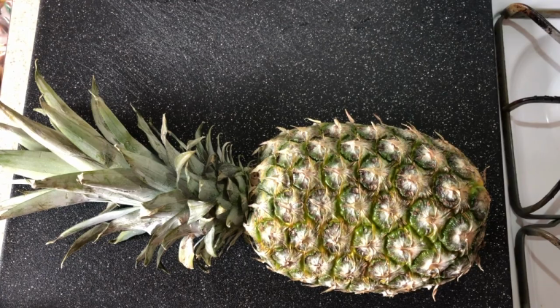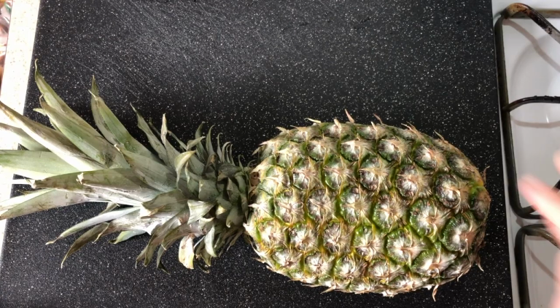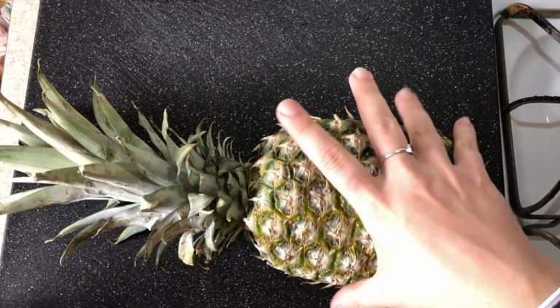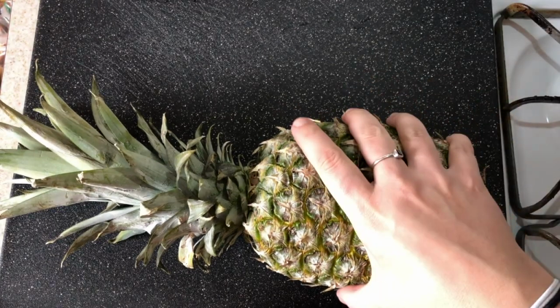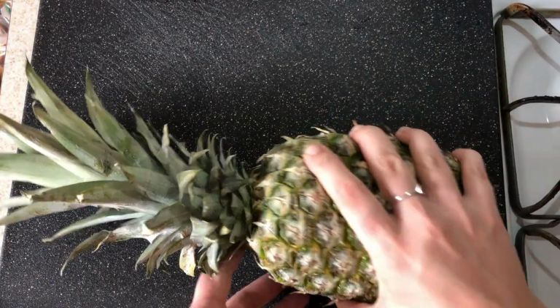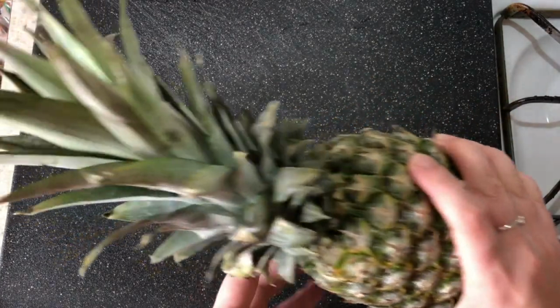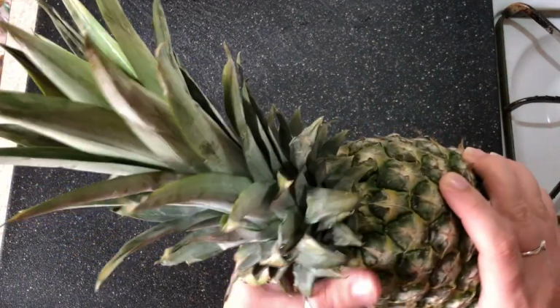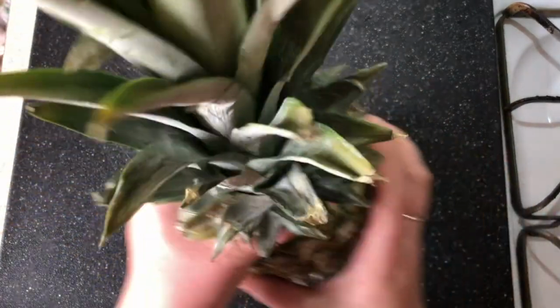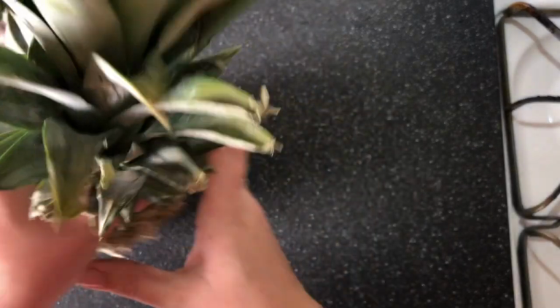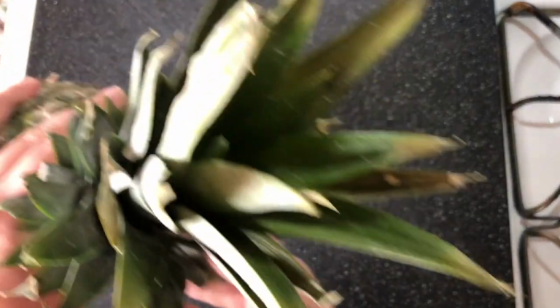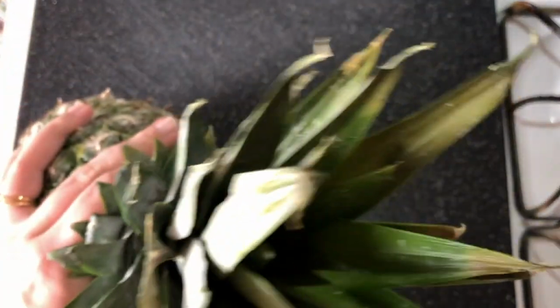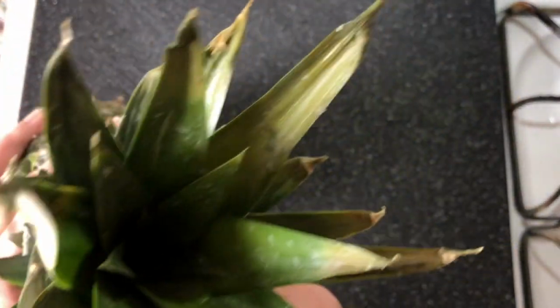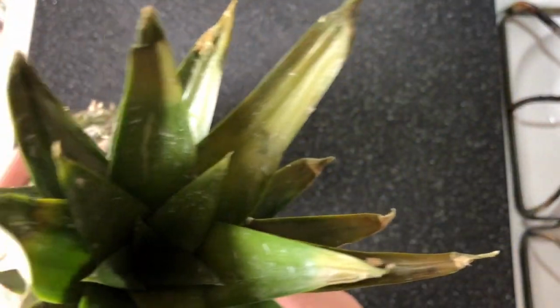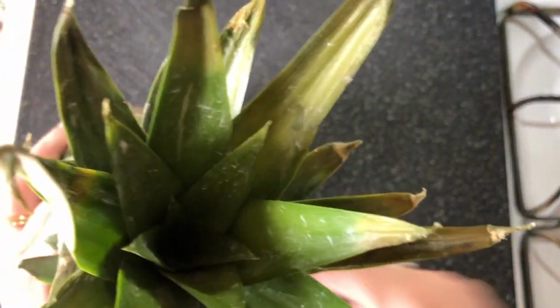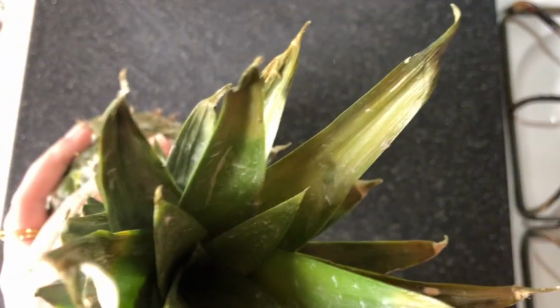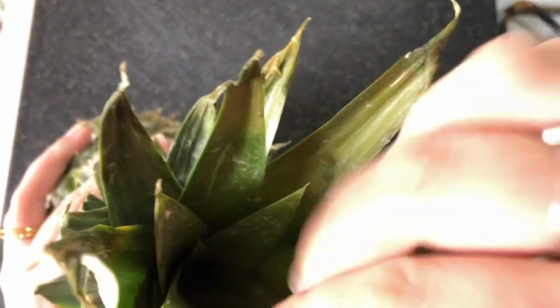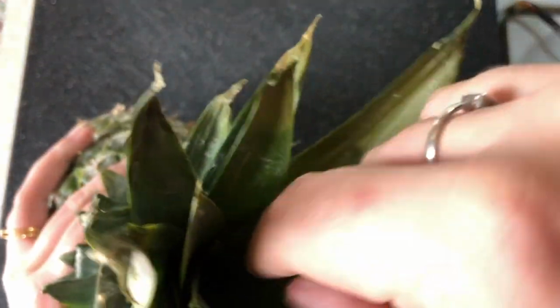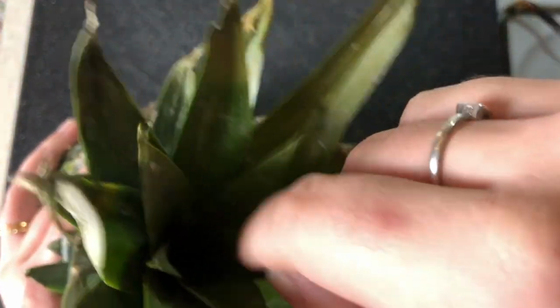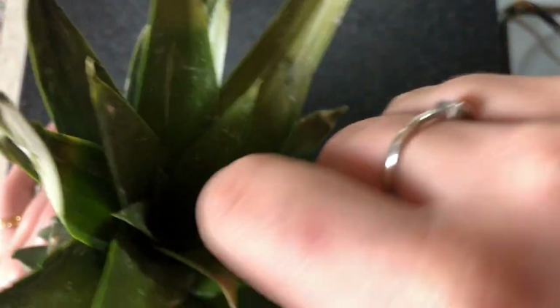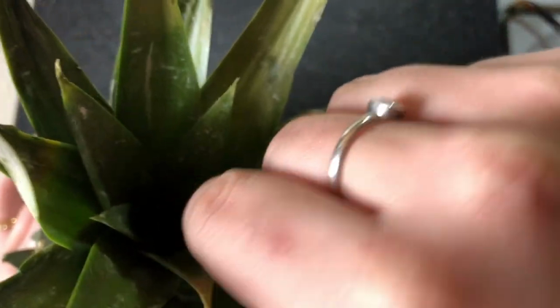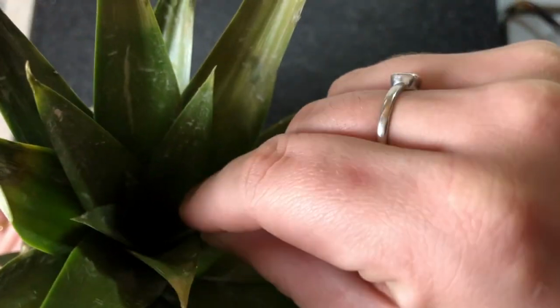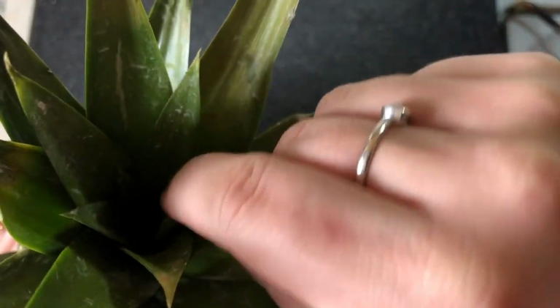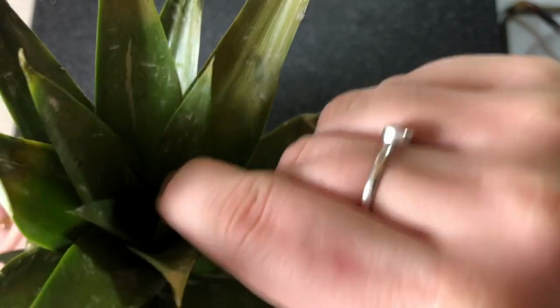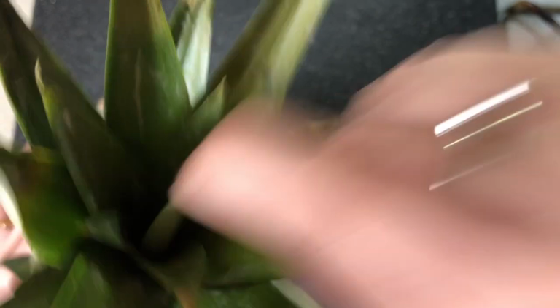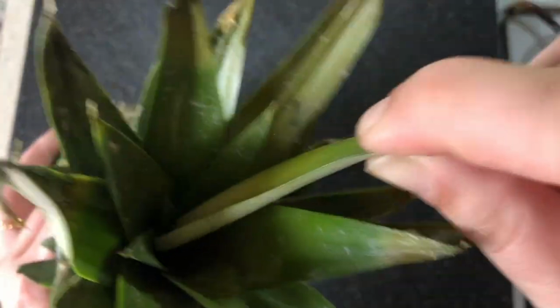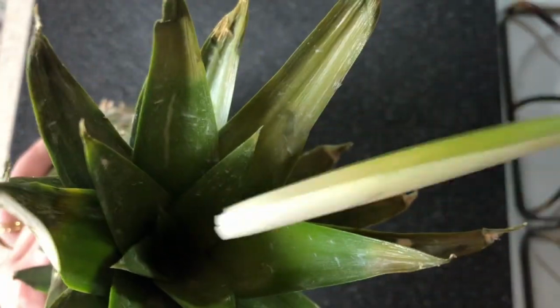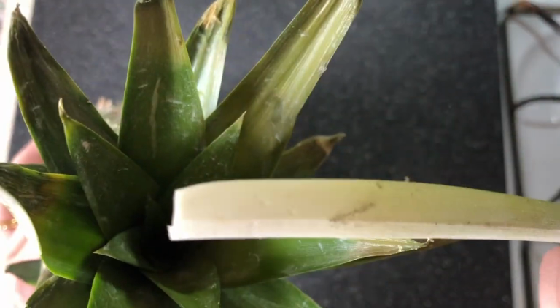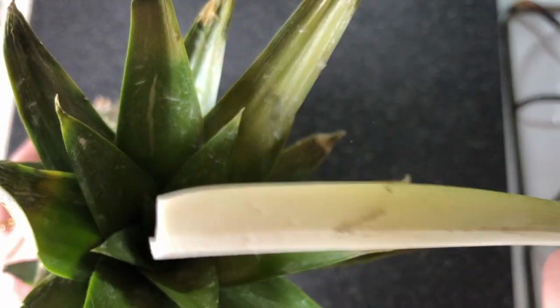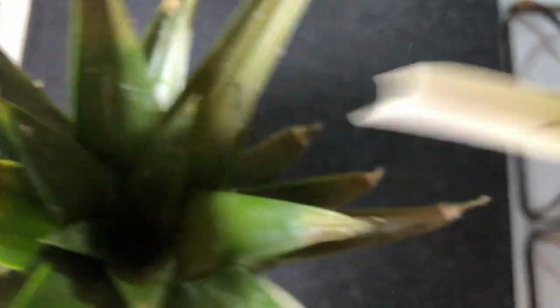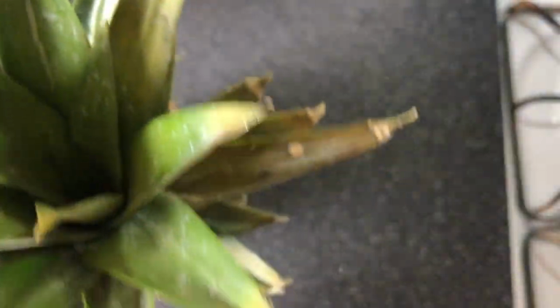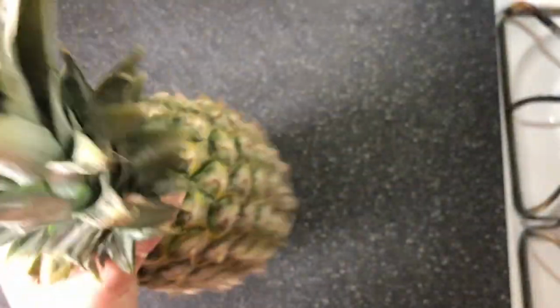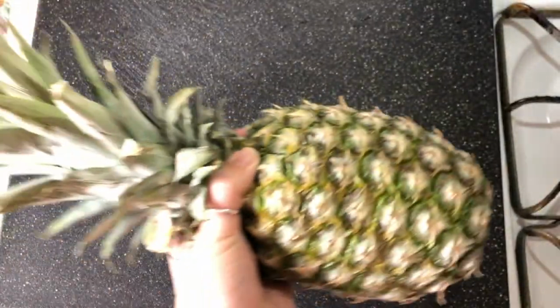Did you know that to know if a pineapple is ripe, you can just reach down, way down in the middle there, pull out the tiniest one that you can reach, and if it pops right out like that, then it's ripe and ready to go.